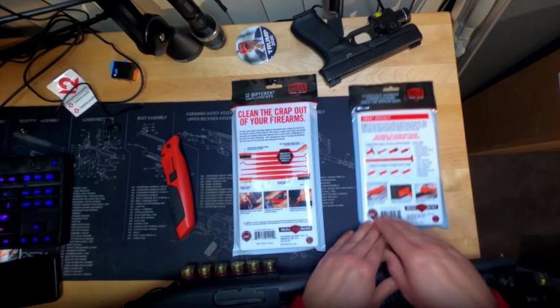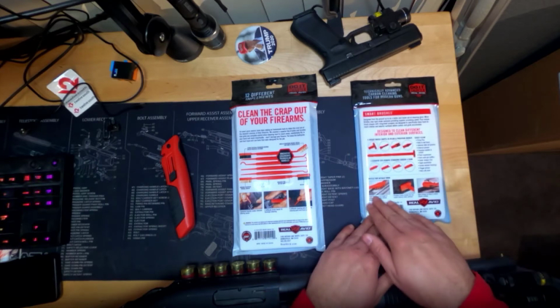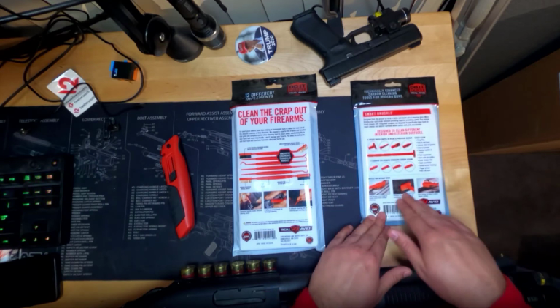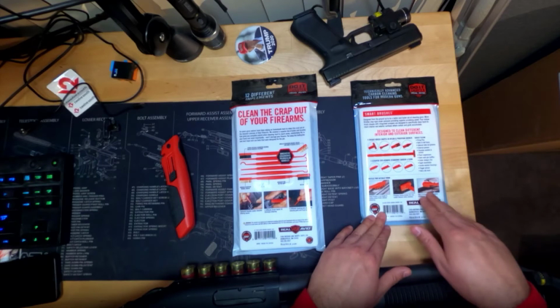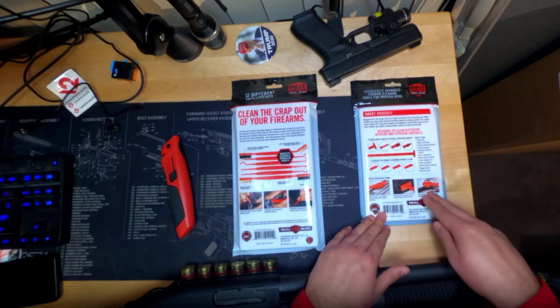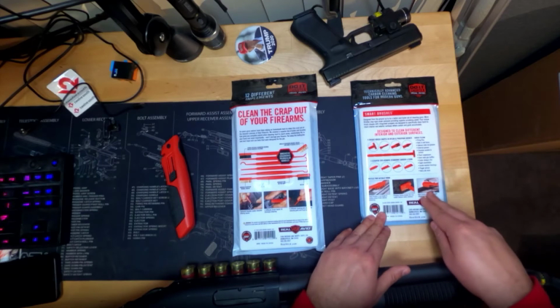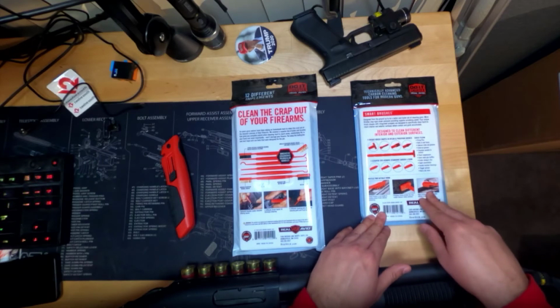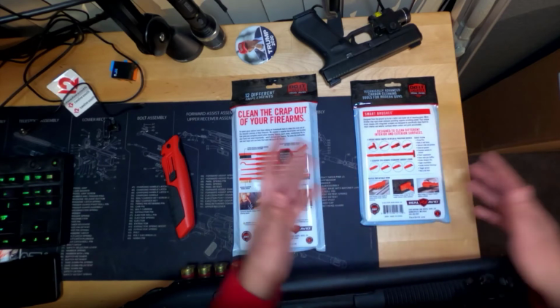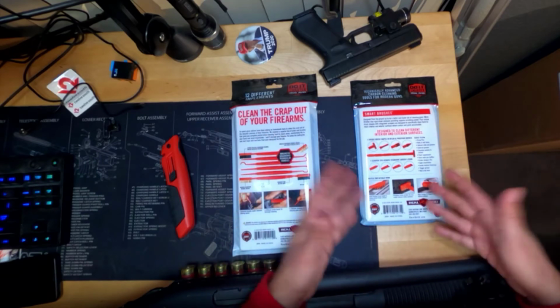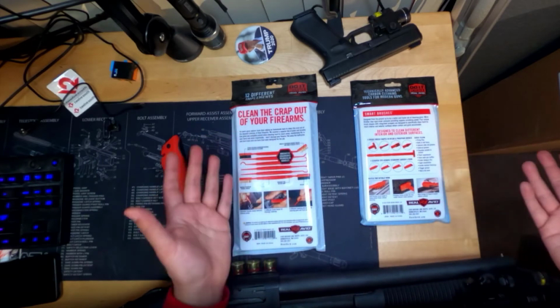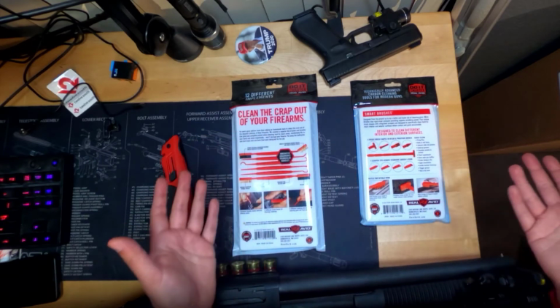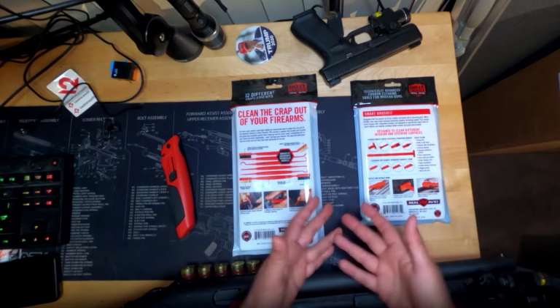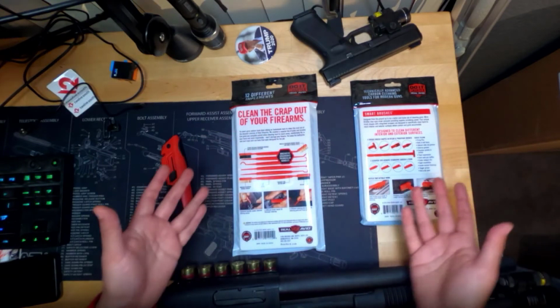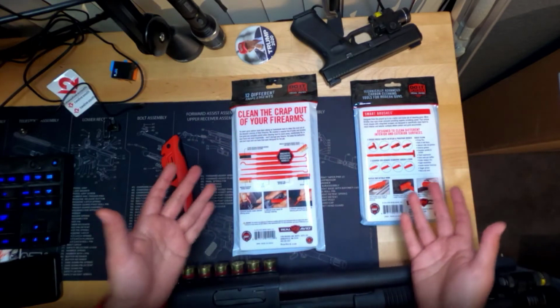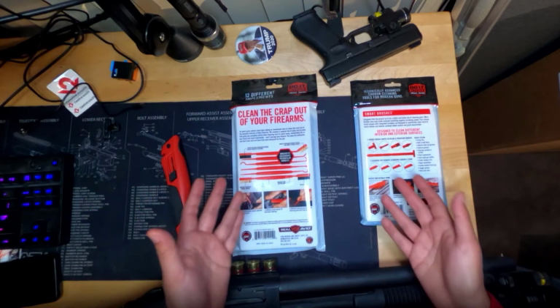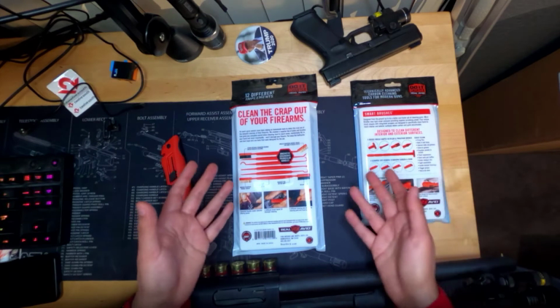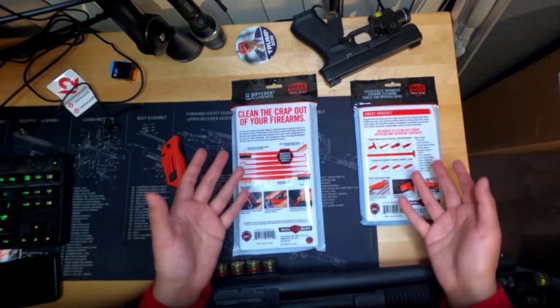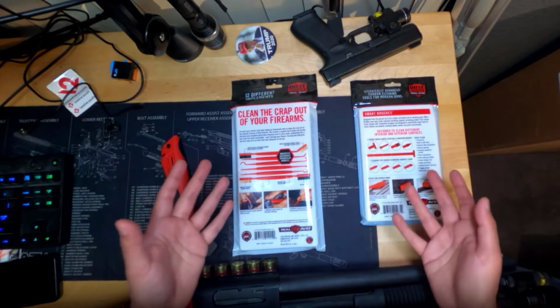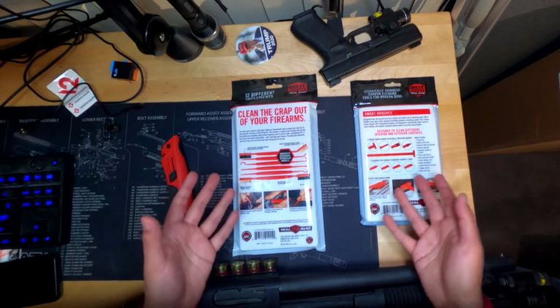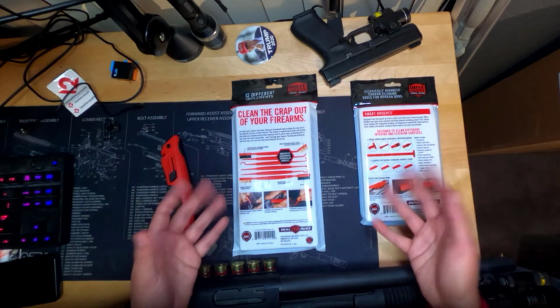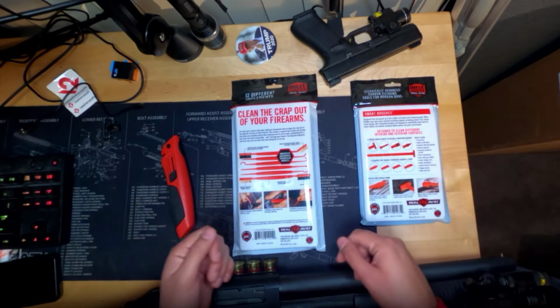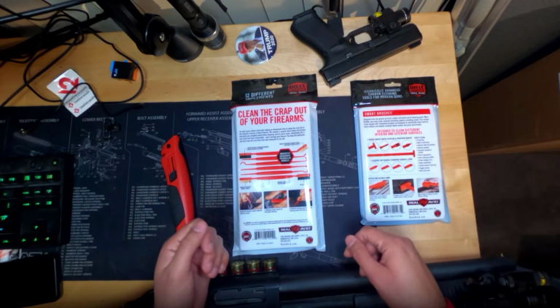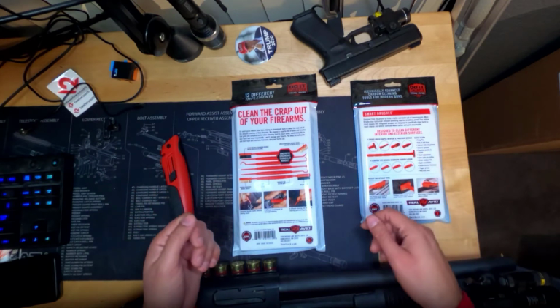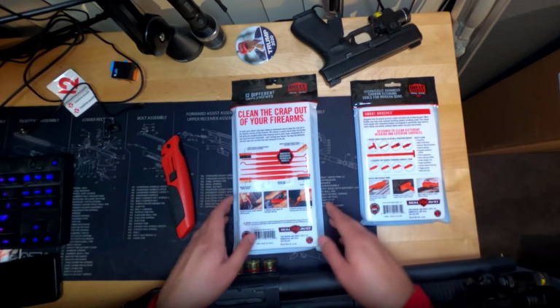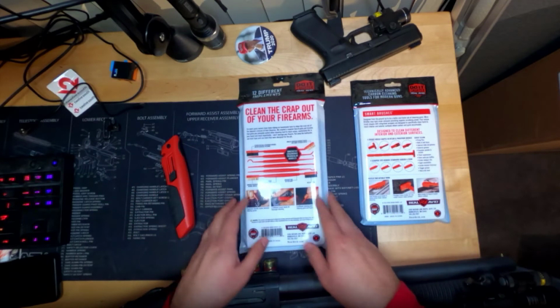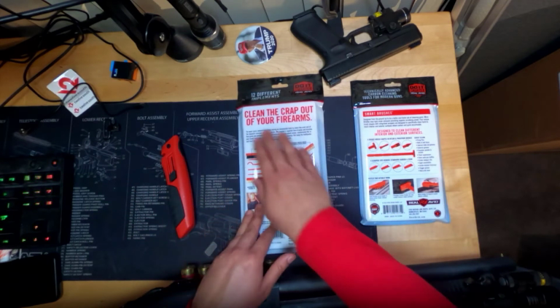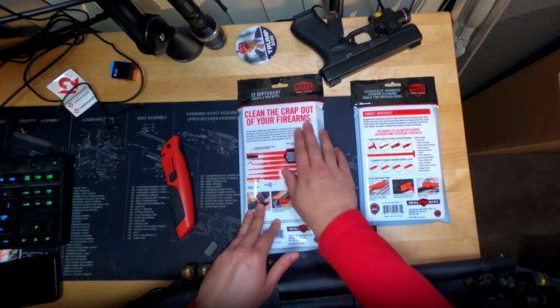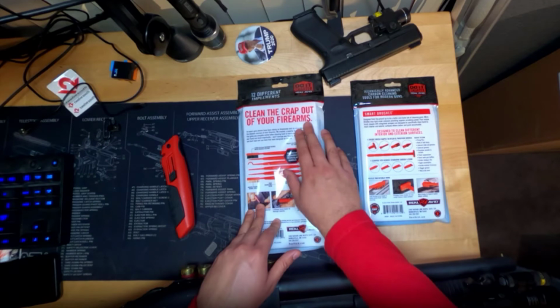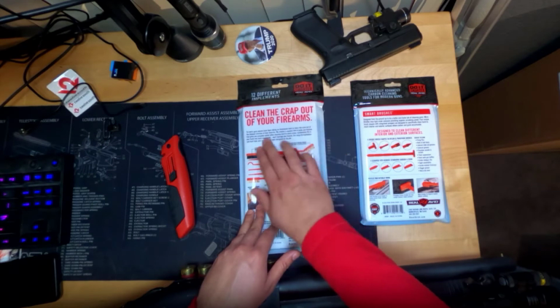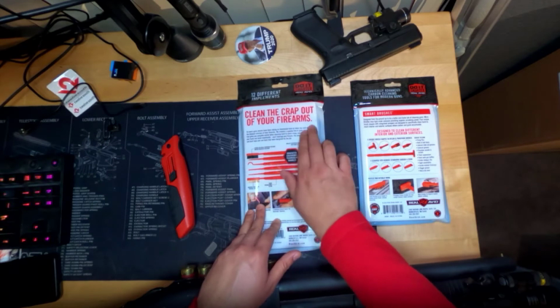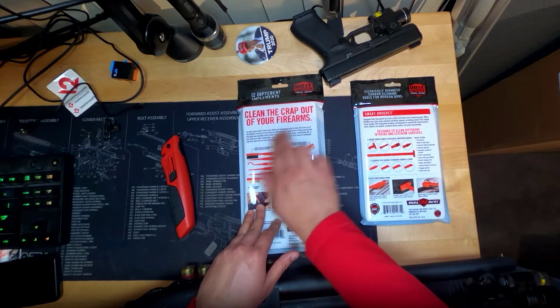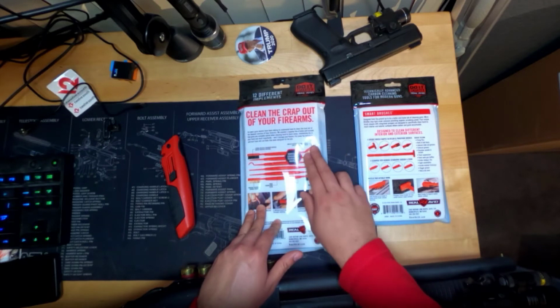And of course, right here below, they're demonstrating clearly how to use a brush. I'm not going to demo these brushes. I'm going to tell you how I feel about them once I take them out of the packaging. And then, you know, clean the crap out of your firearms.